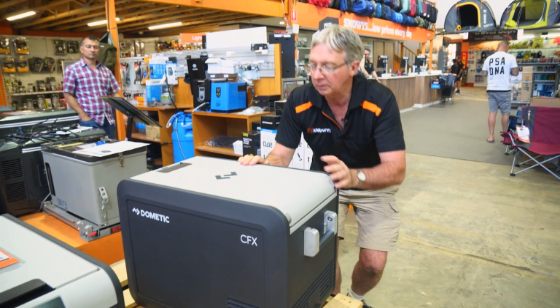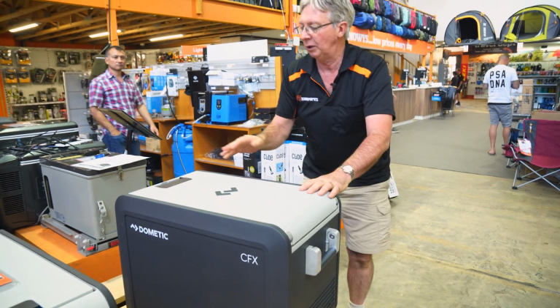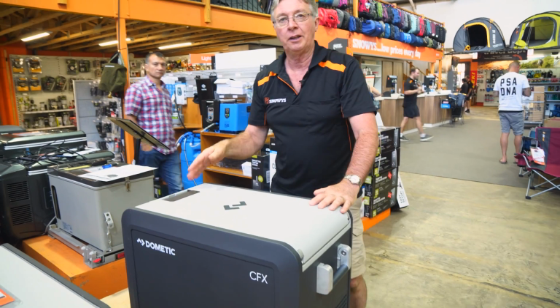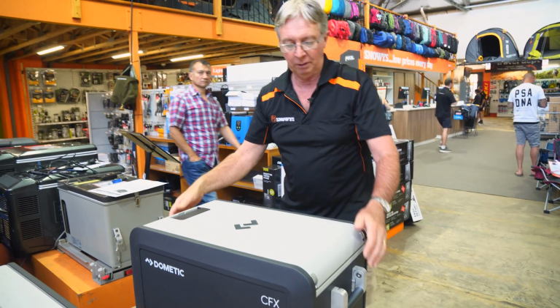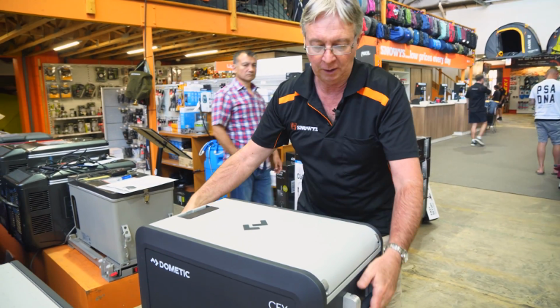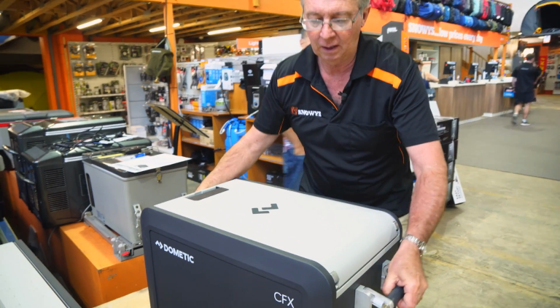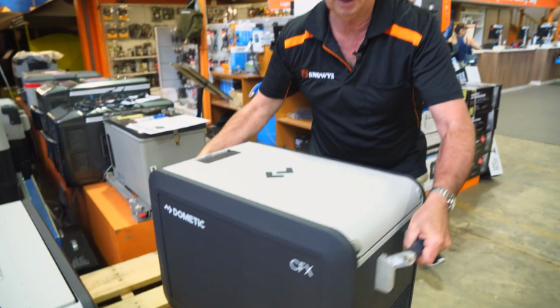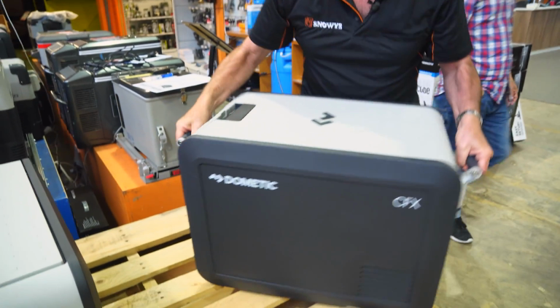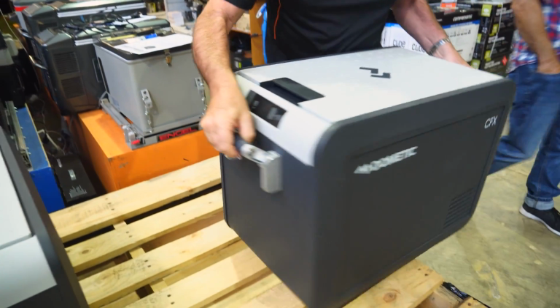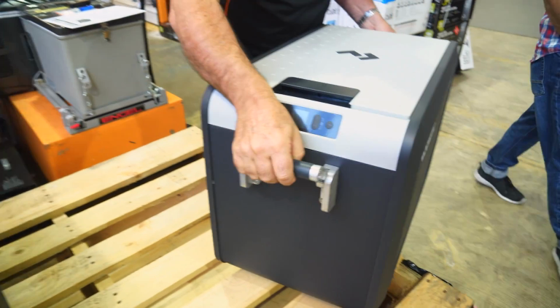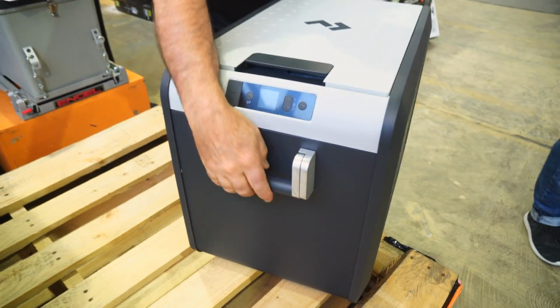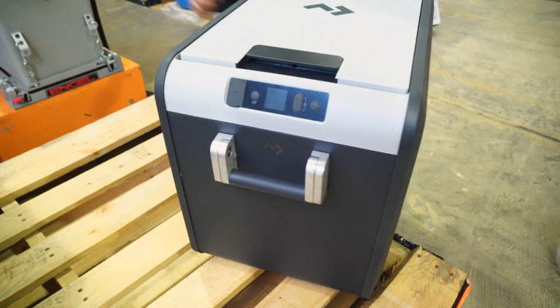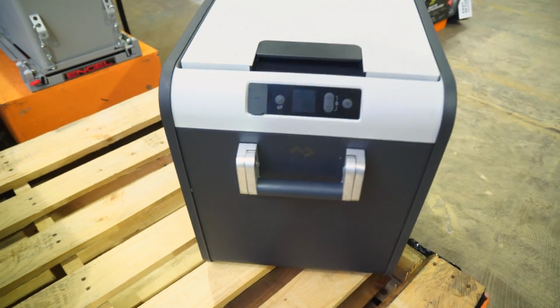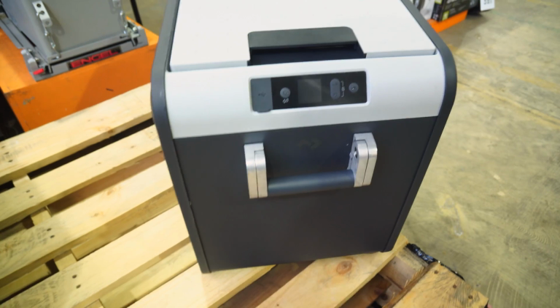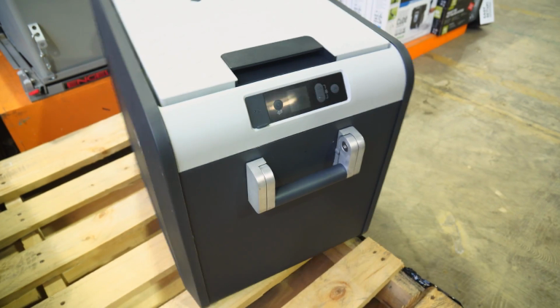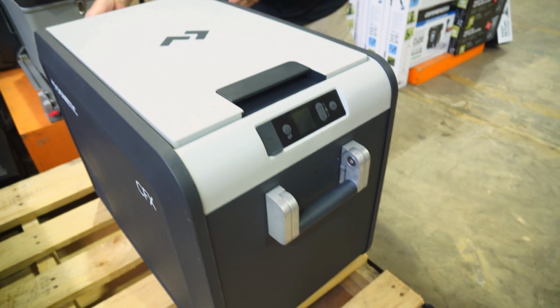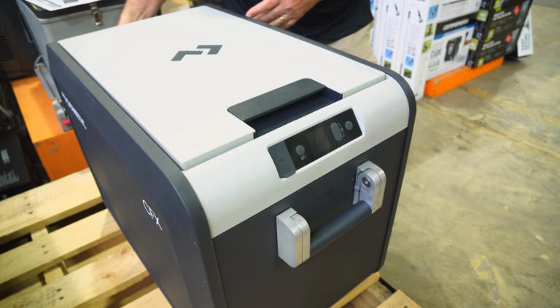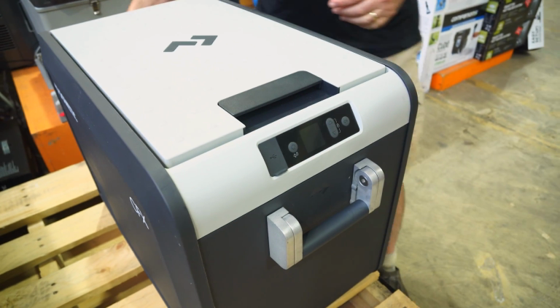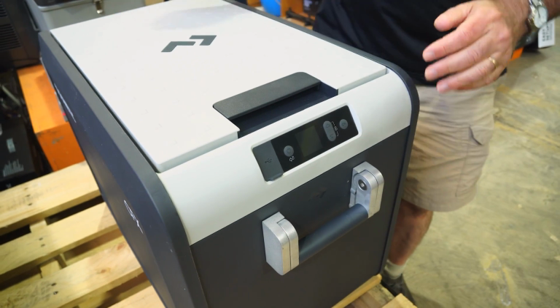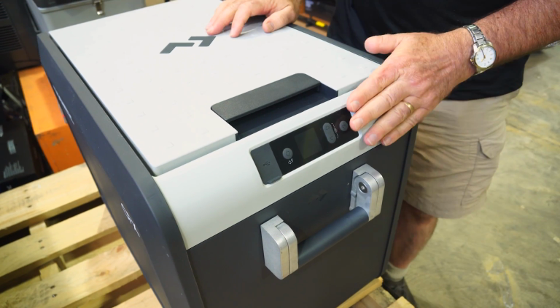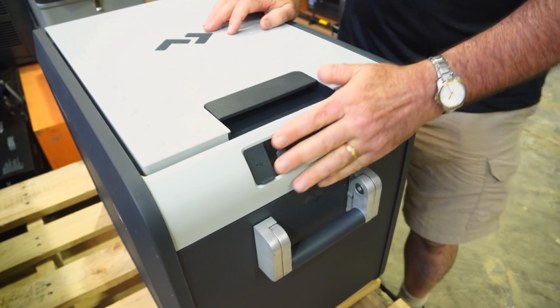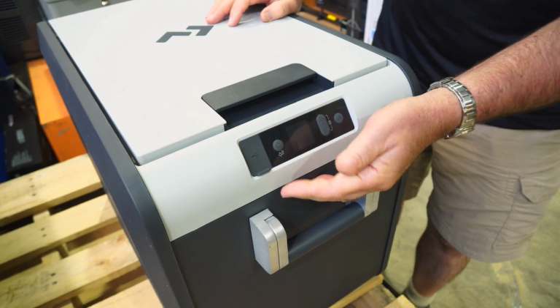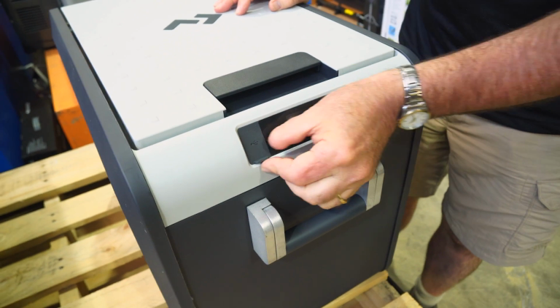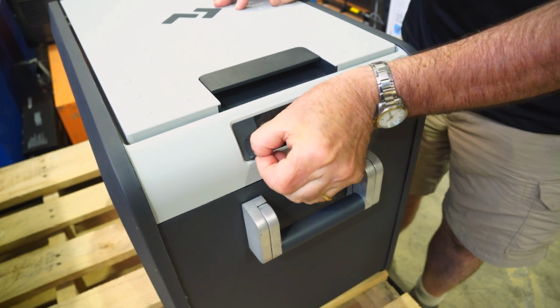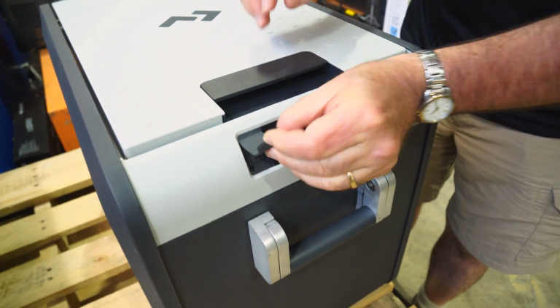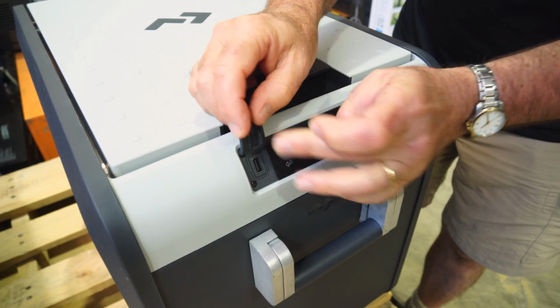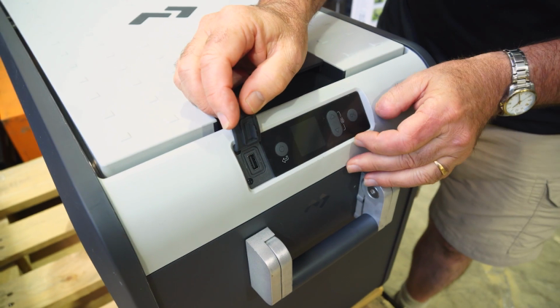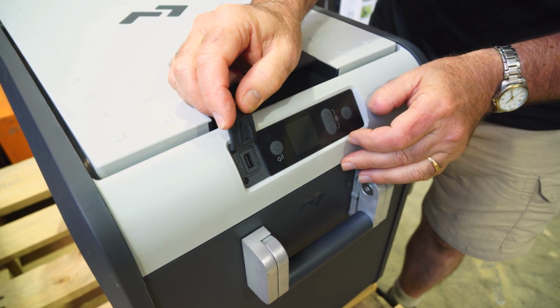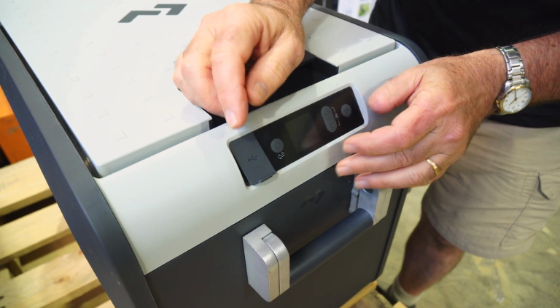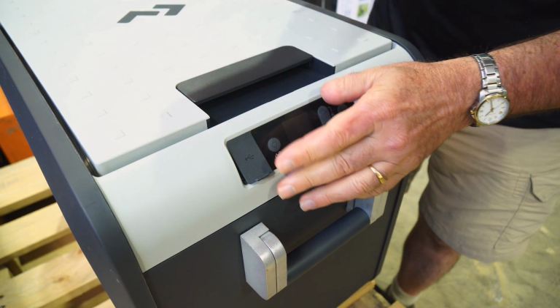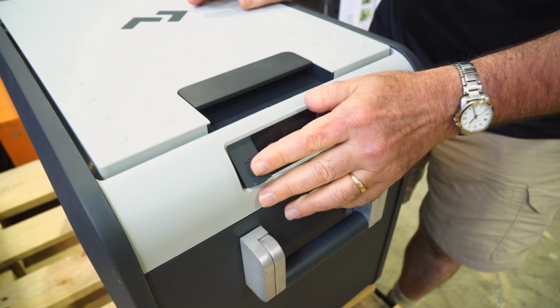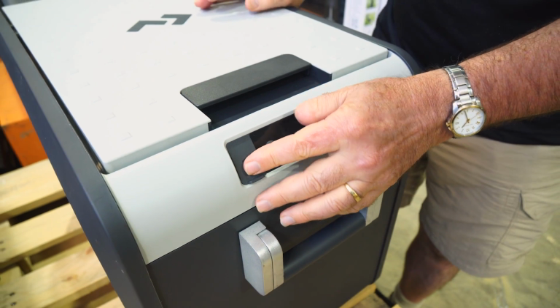We'll now have a look at the other end of the fridge — just spin it around. Here we've got a control panel with a little USB port rated at 2 amps, and I'll talk about that a little bit later.